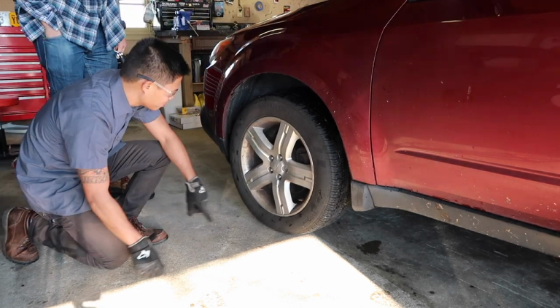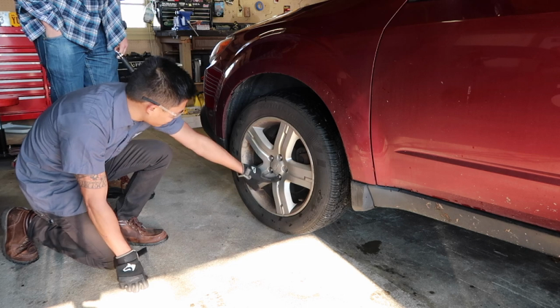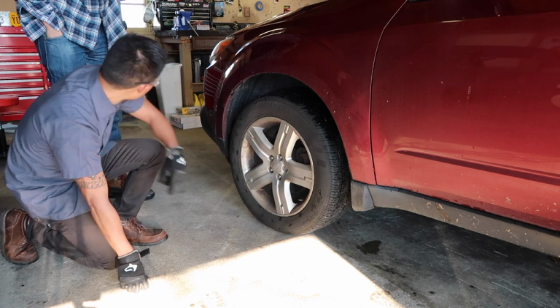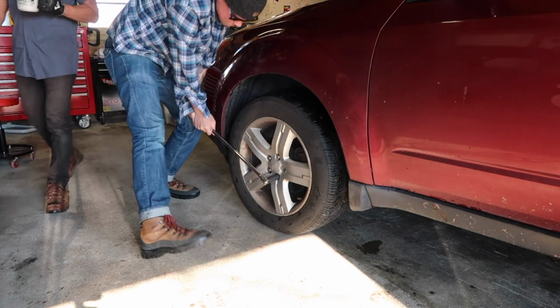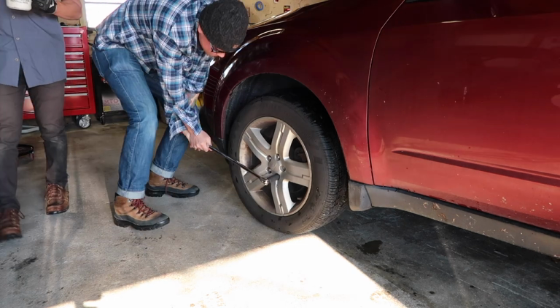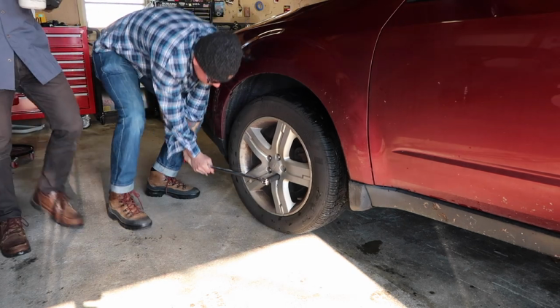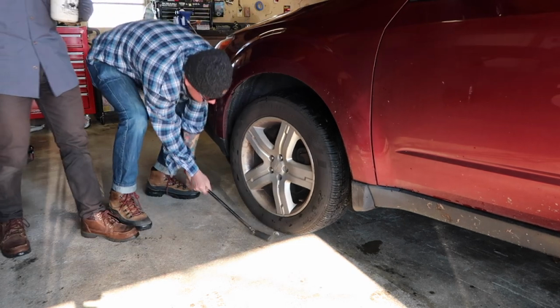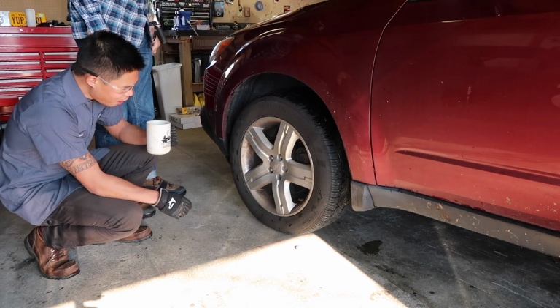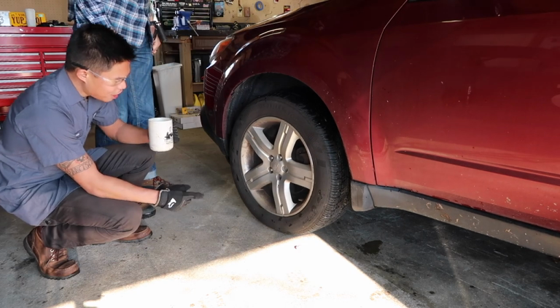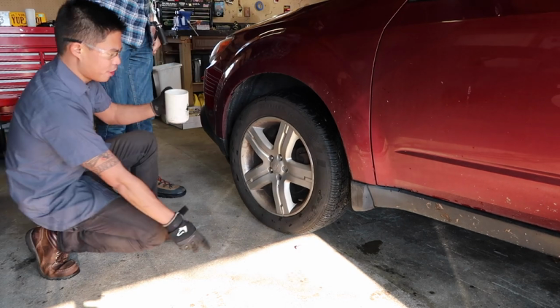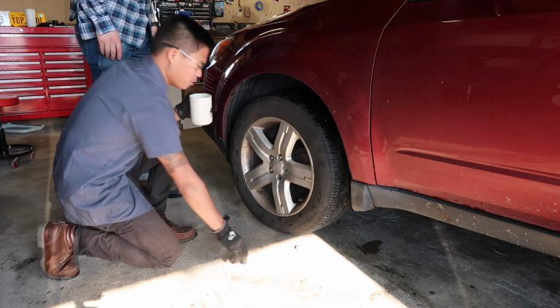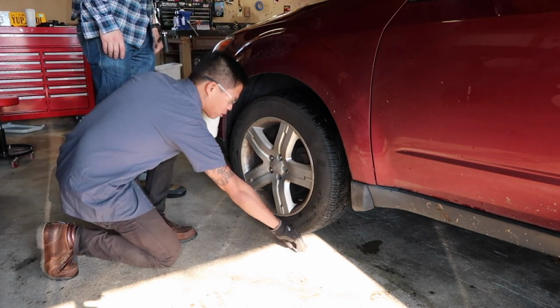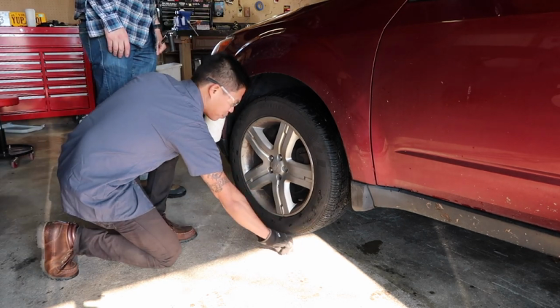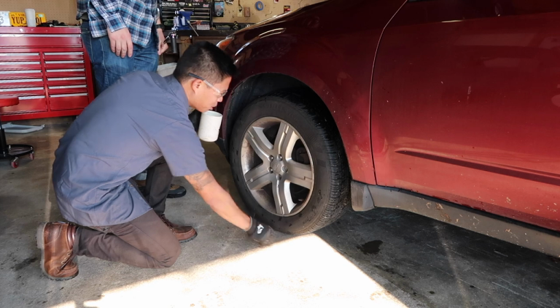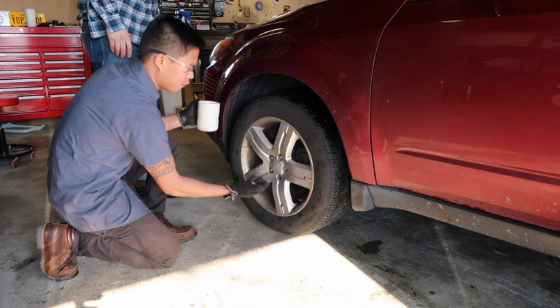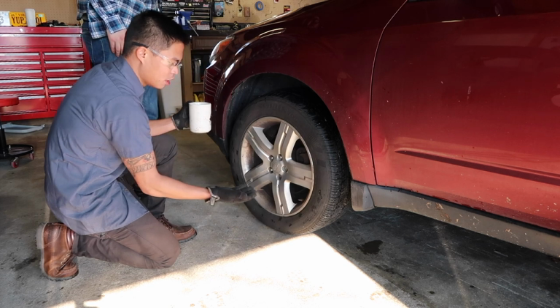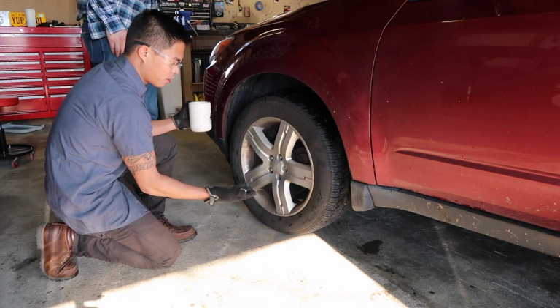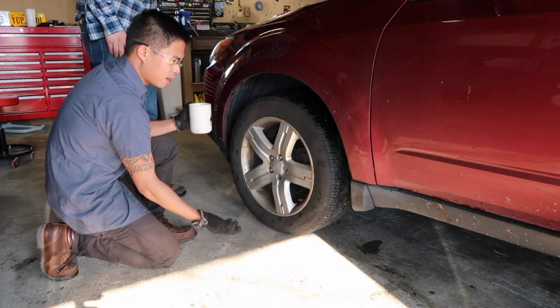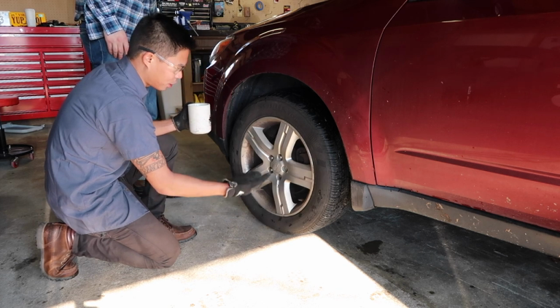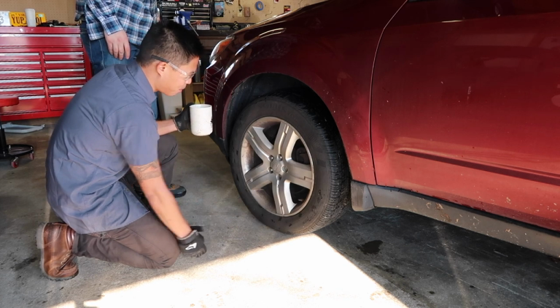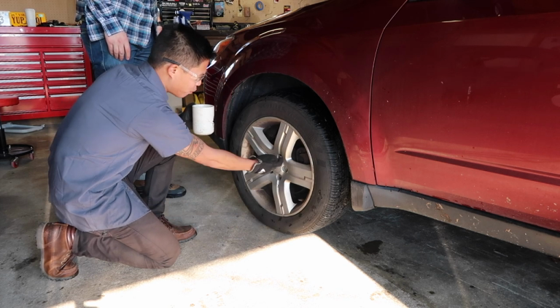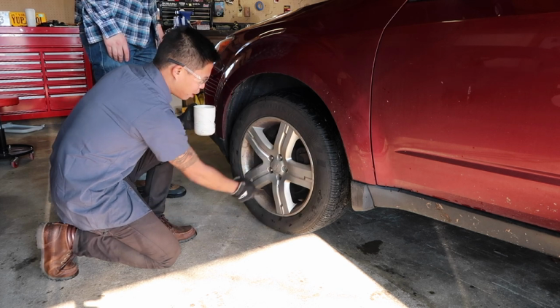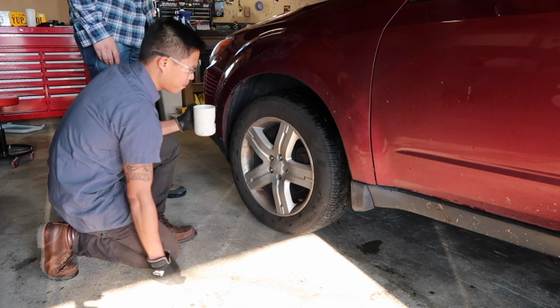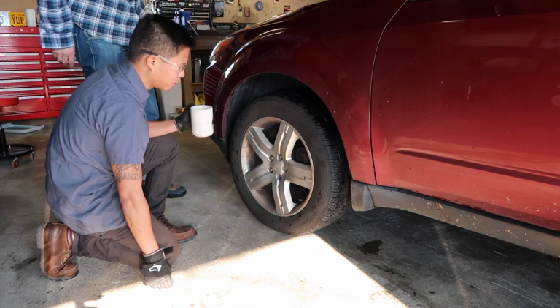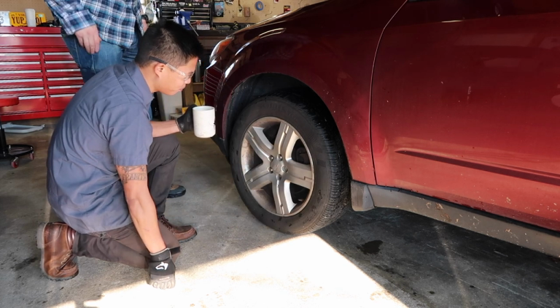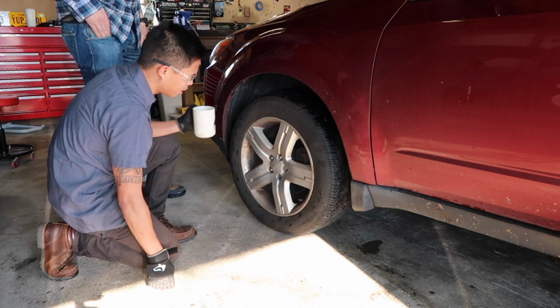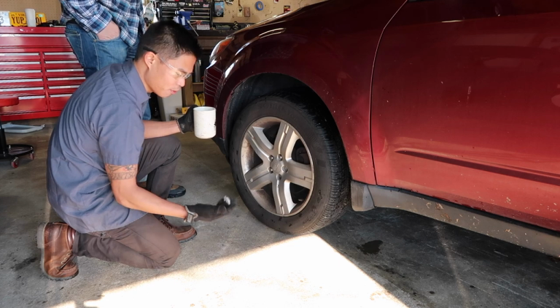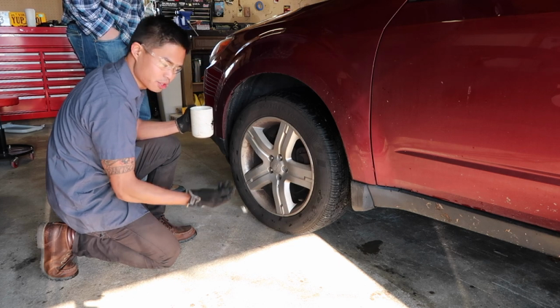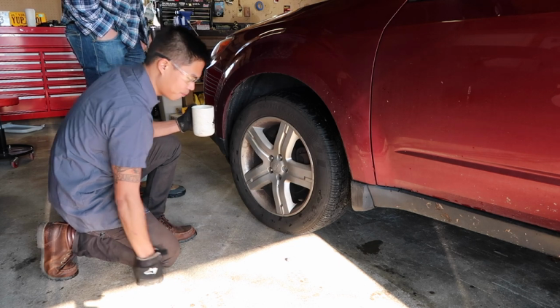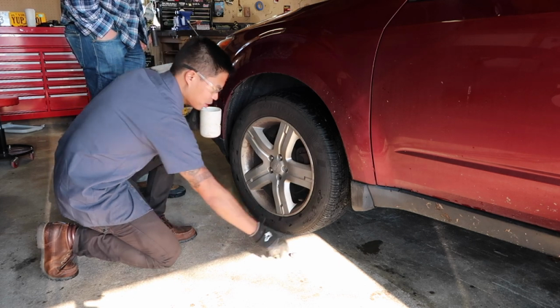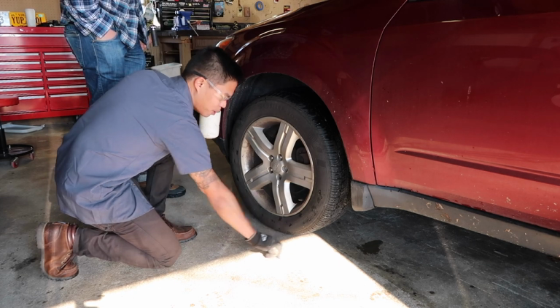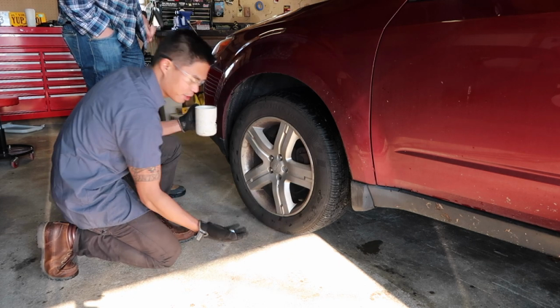So take the next one off. Now we've got two cross-threaded lug nuts off. We're going to go ahead and jack the car up and remove the remaining three like normal, and we'll move on with this whole stud replacement process.